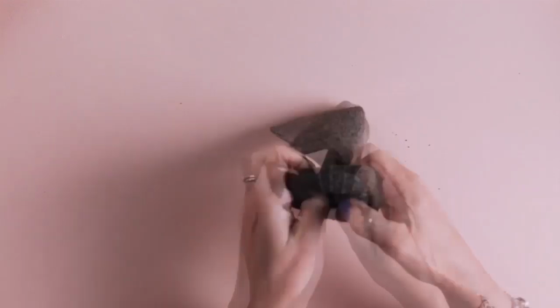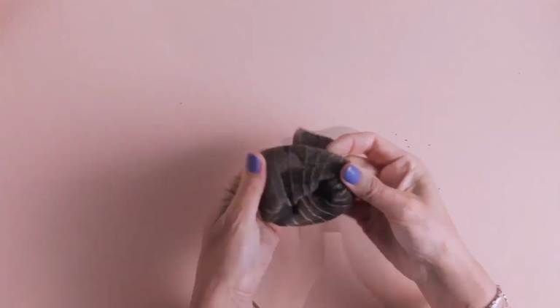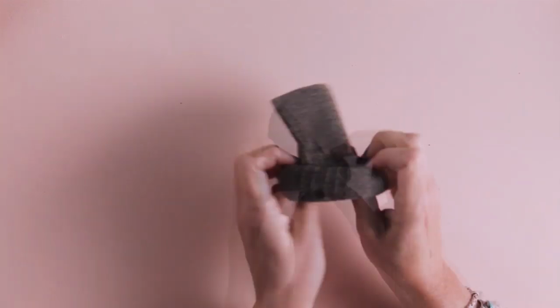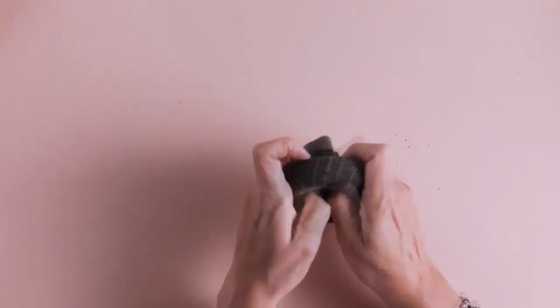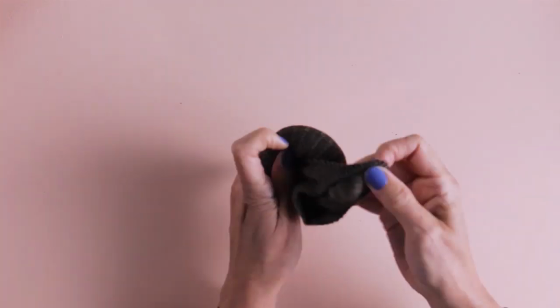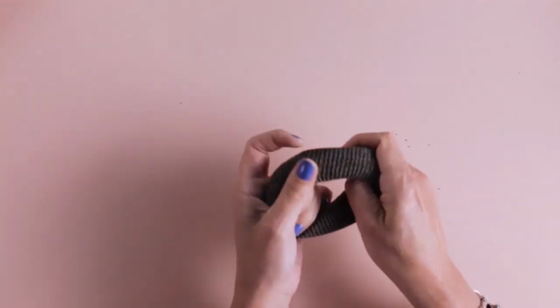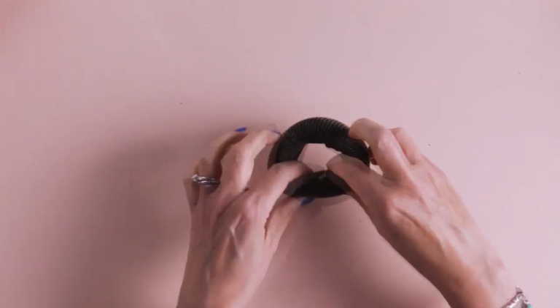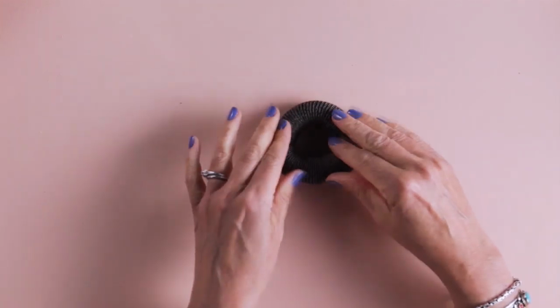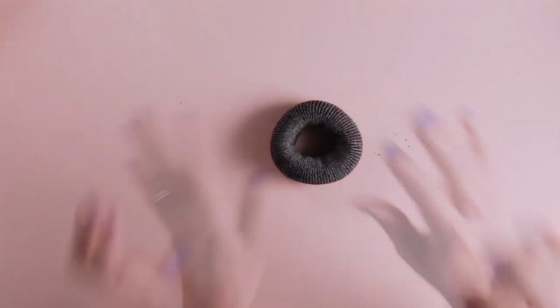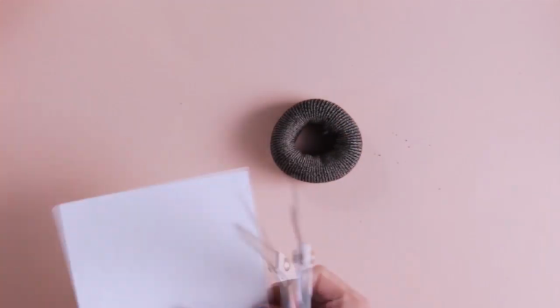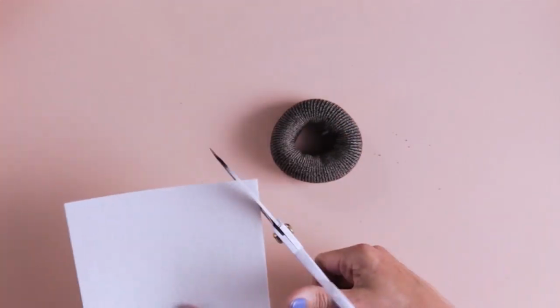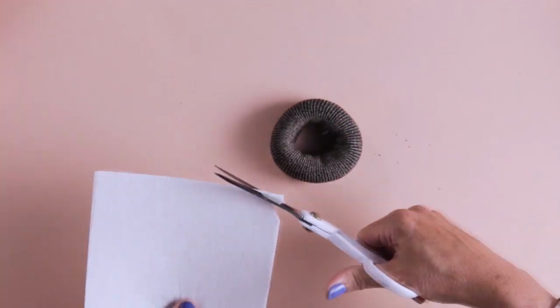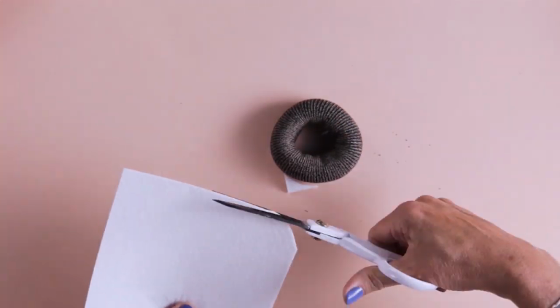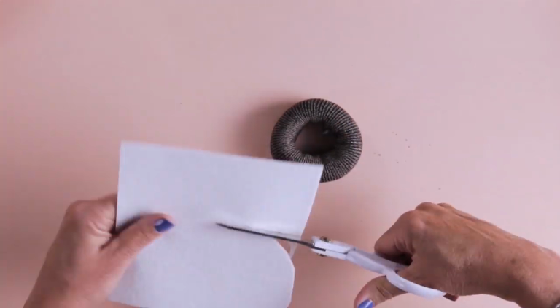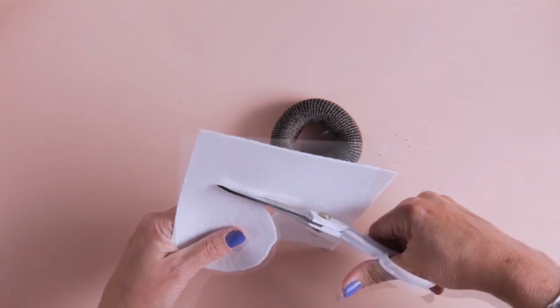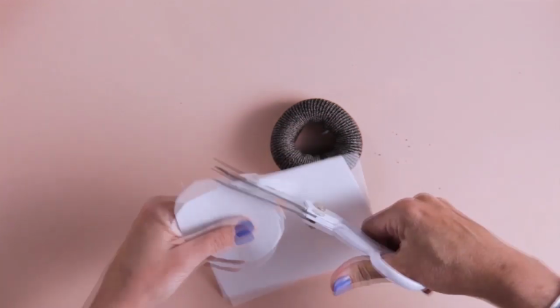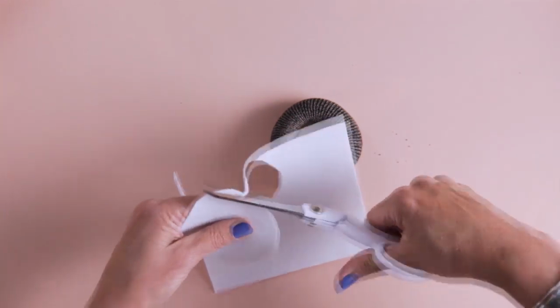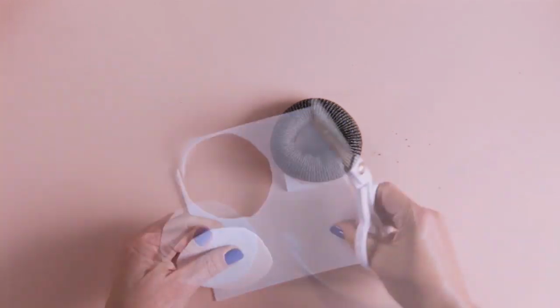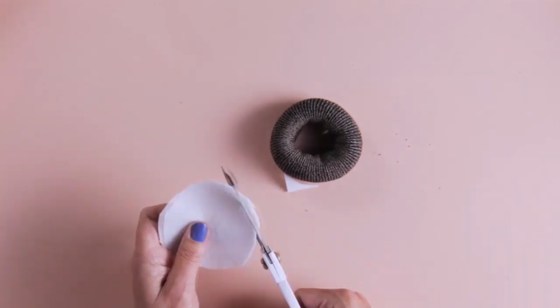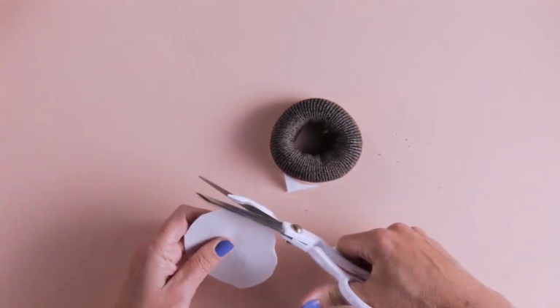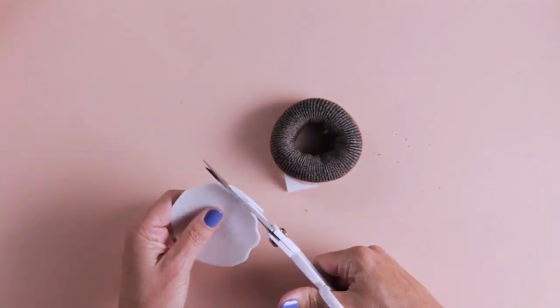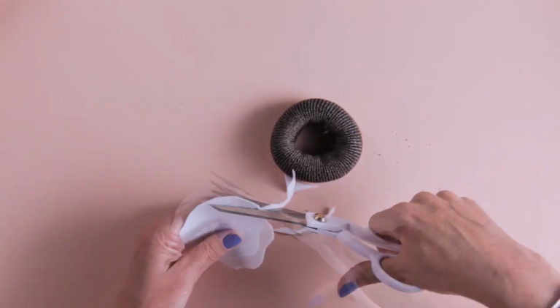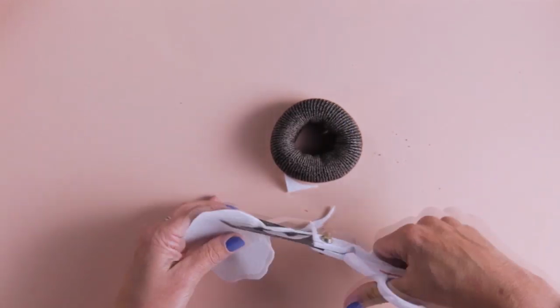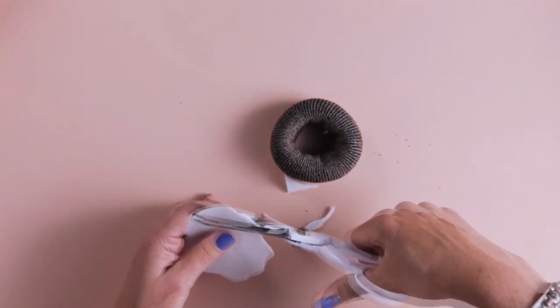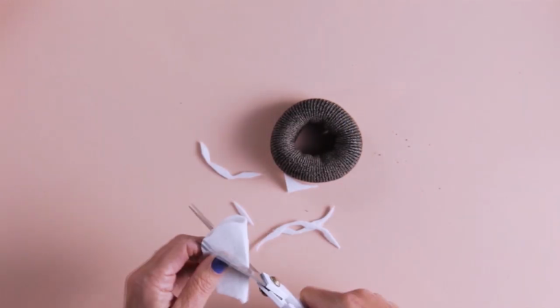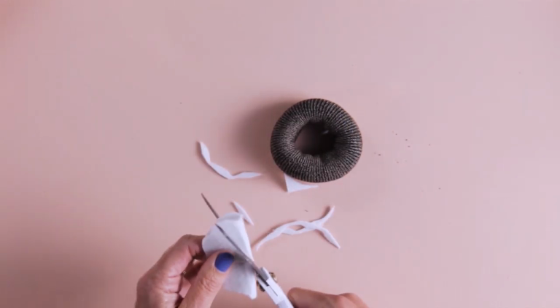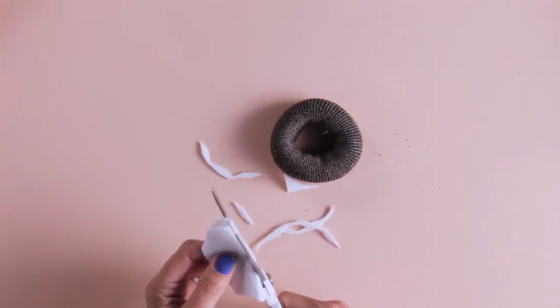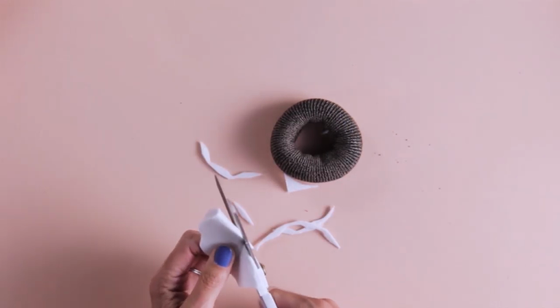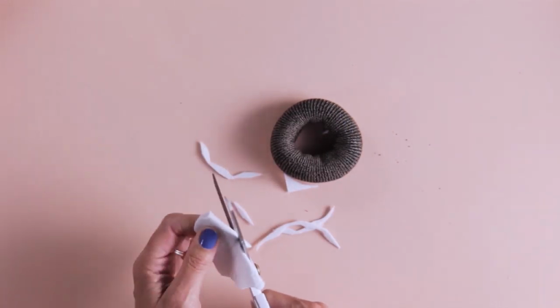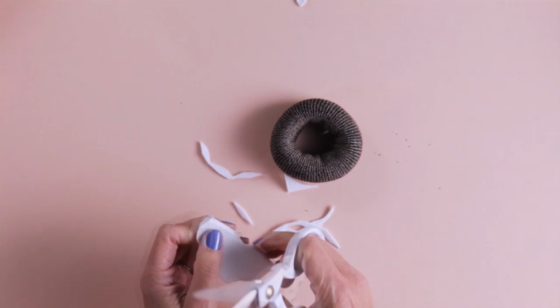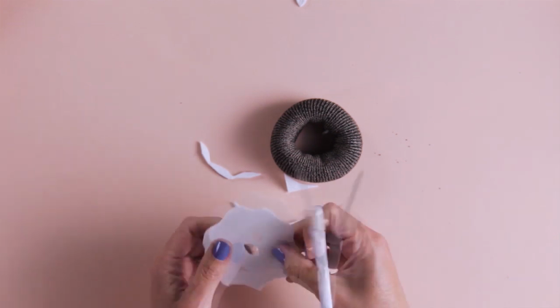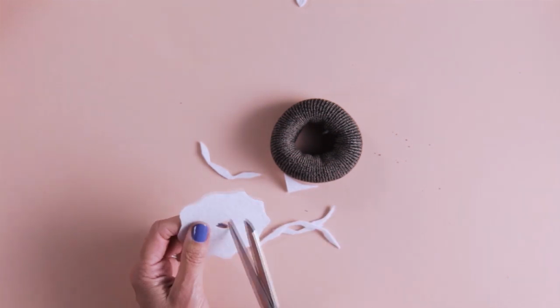Check out this adorable pin cushion. Who doesn't love donuts? Cut the toe off the sock, roll it up to make a donut shape, cut out the felt, and glue it on. Looks good enough to eat, right?